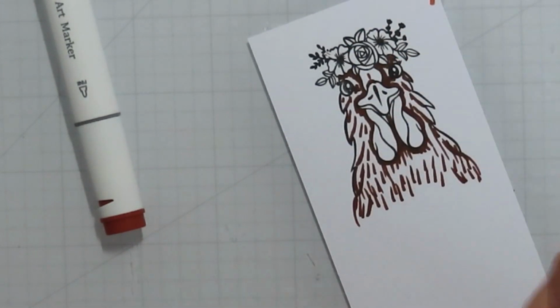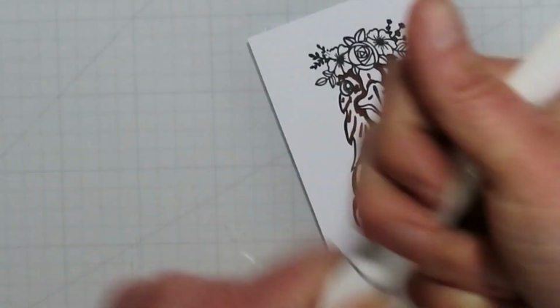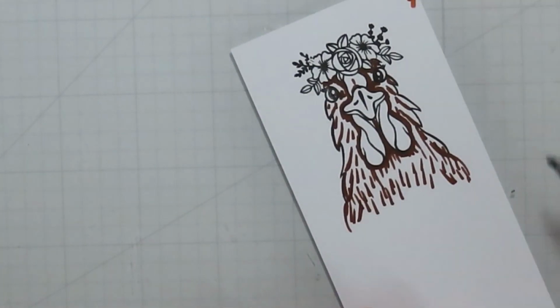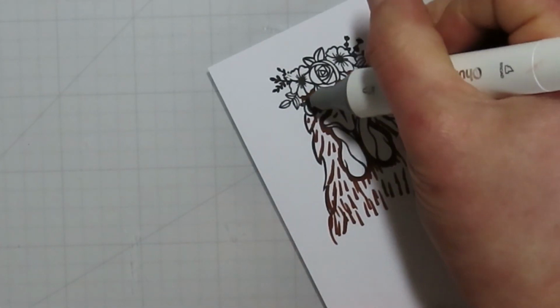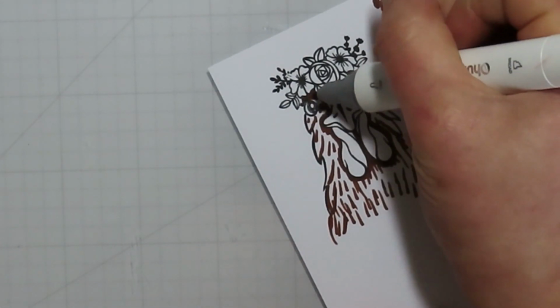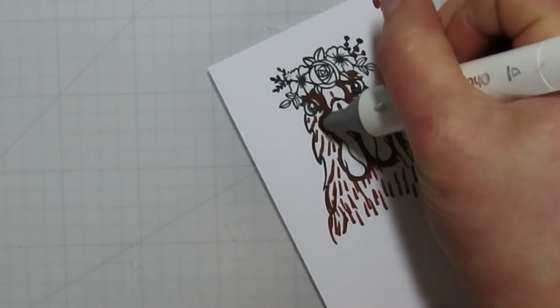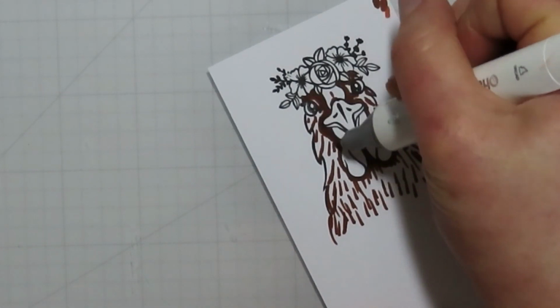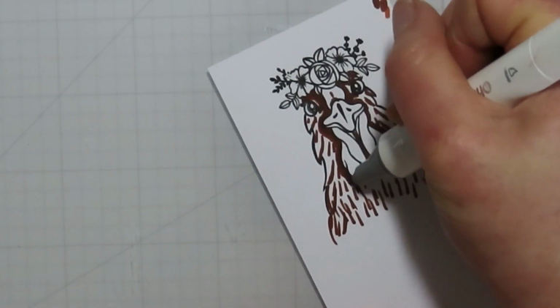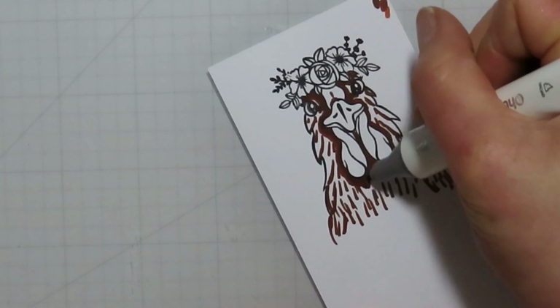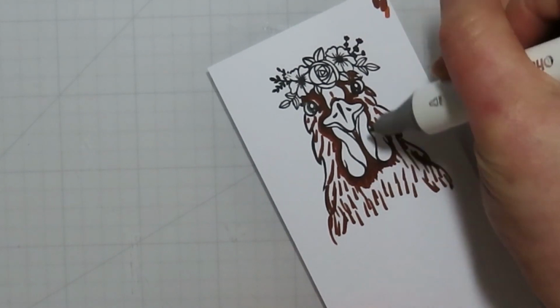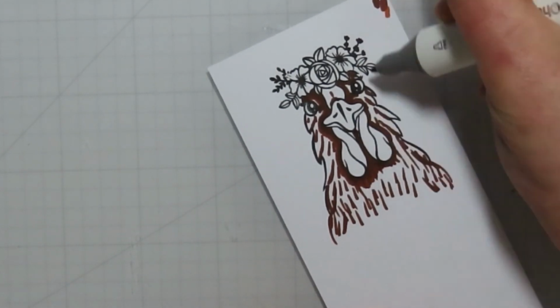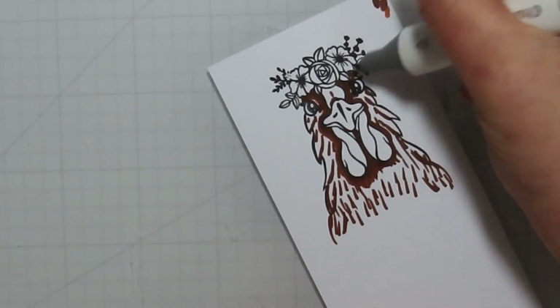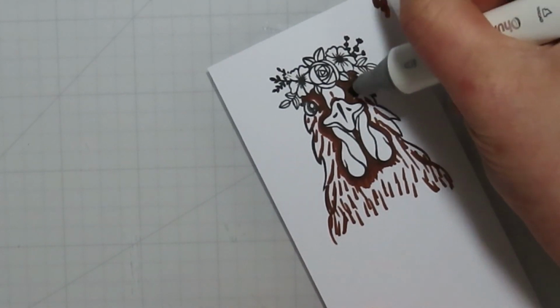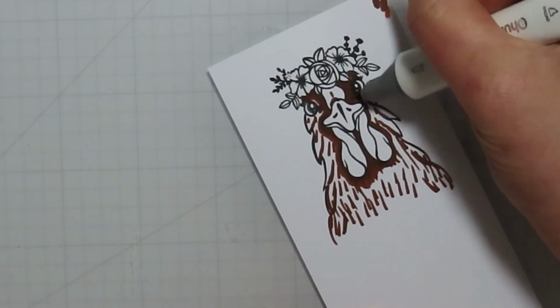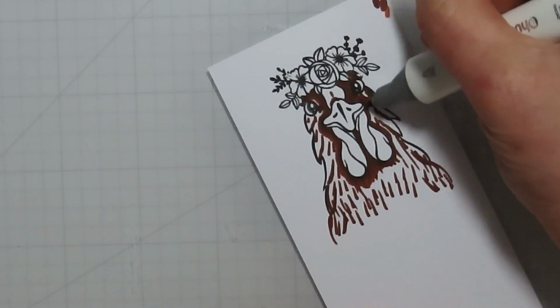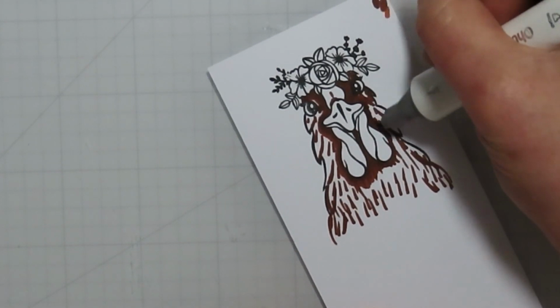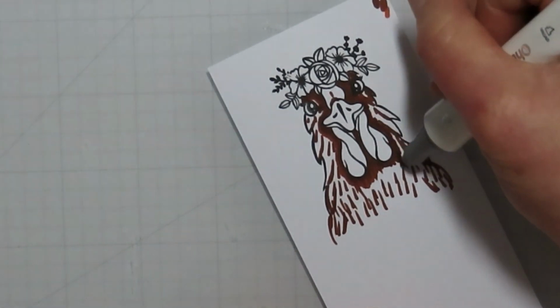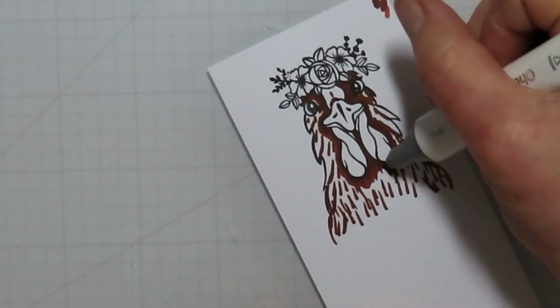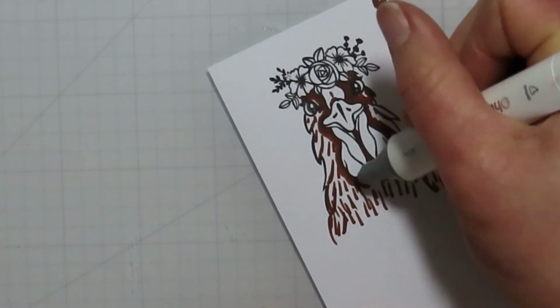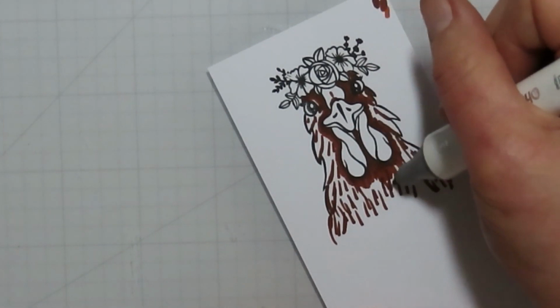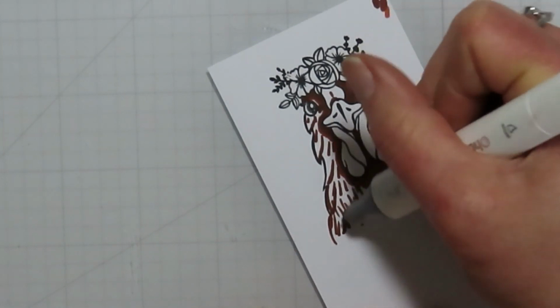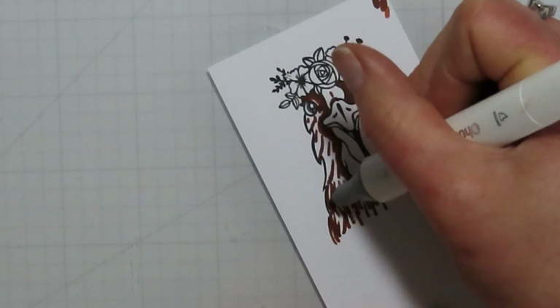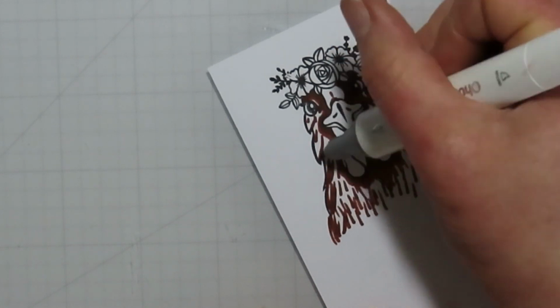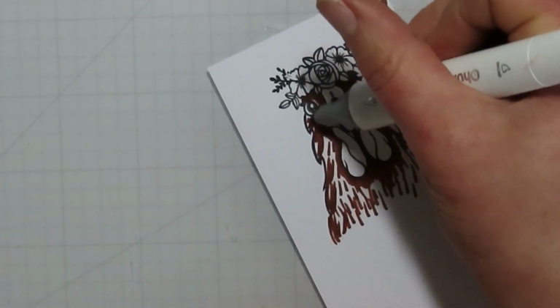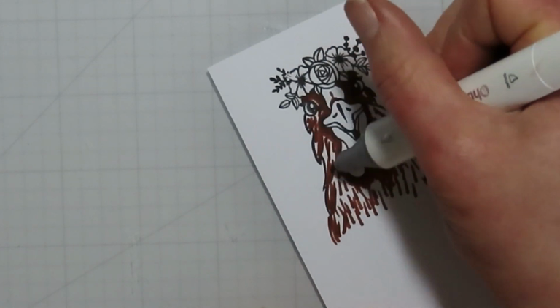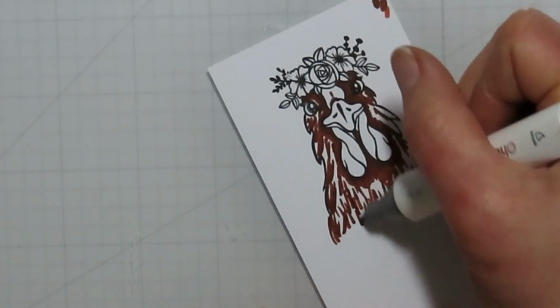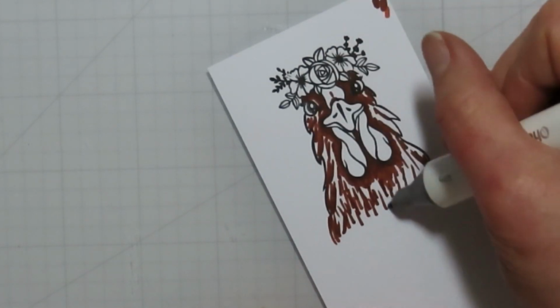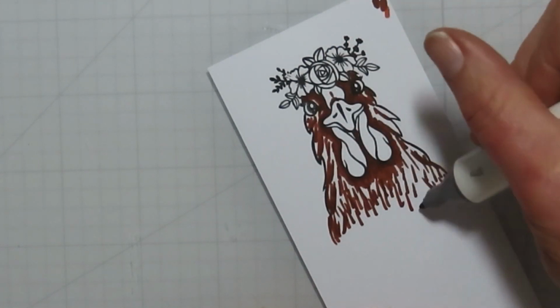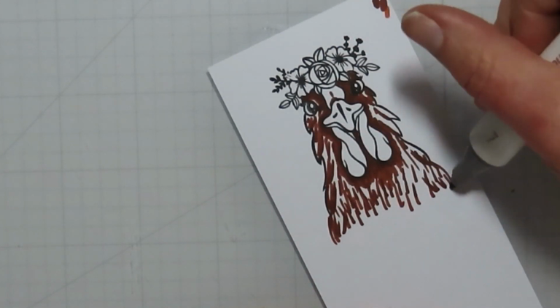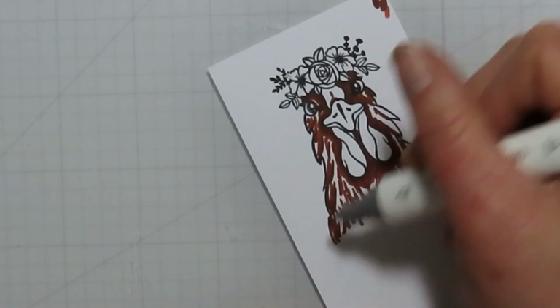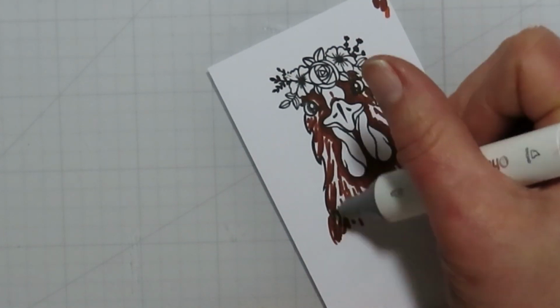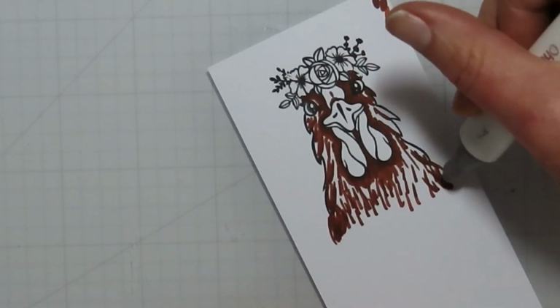I did extend down her neck or body a little bit more just because I knew I was going to need a little bit more height on my image for the layout that I had in mind.